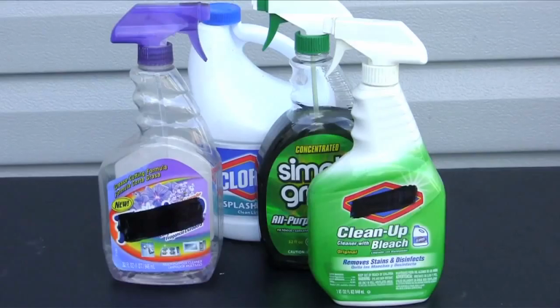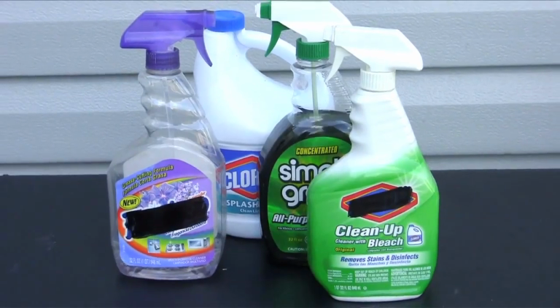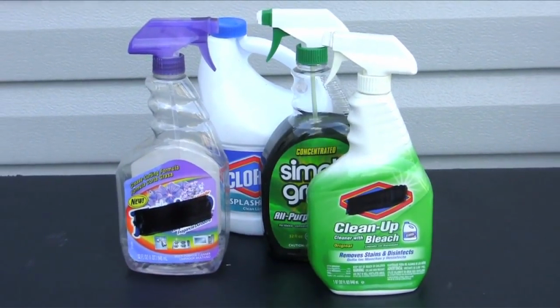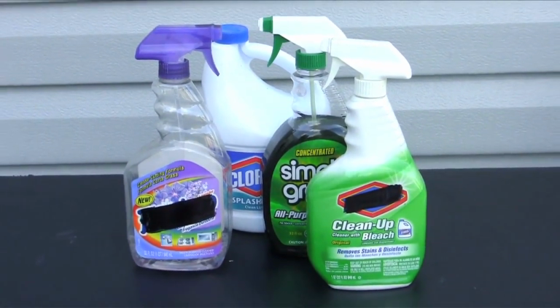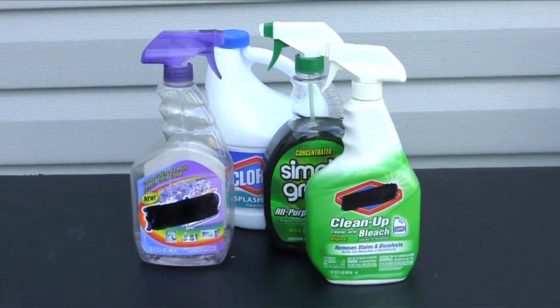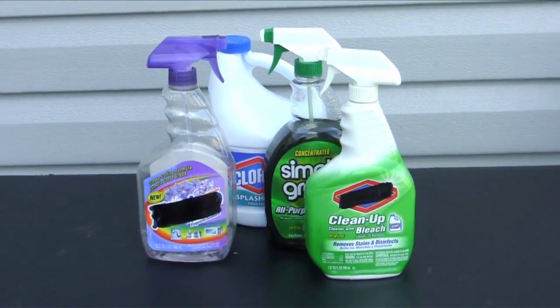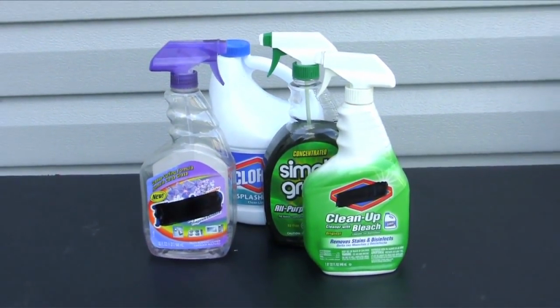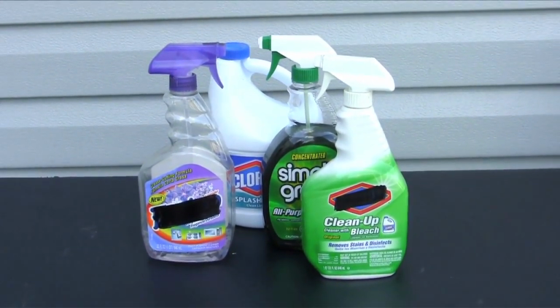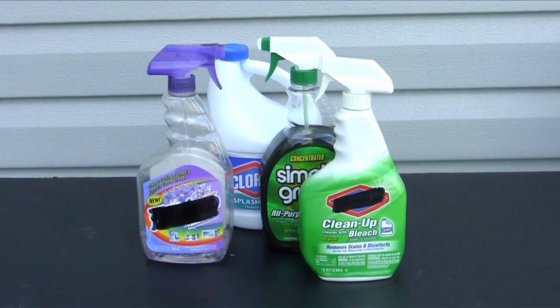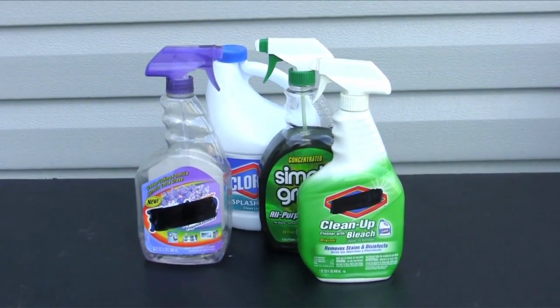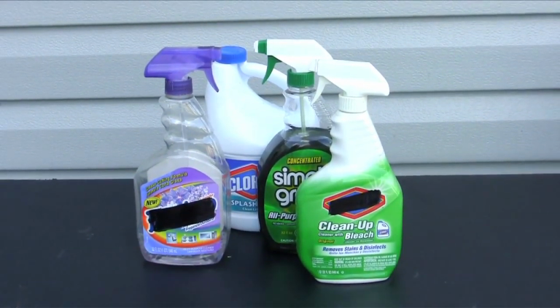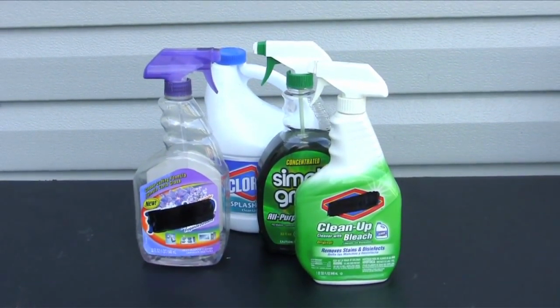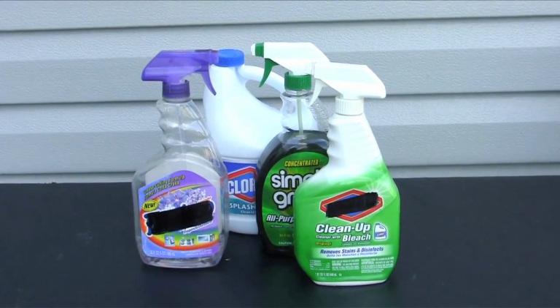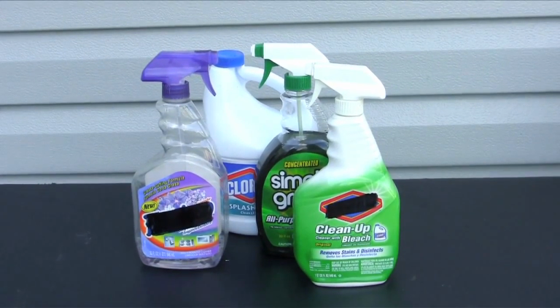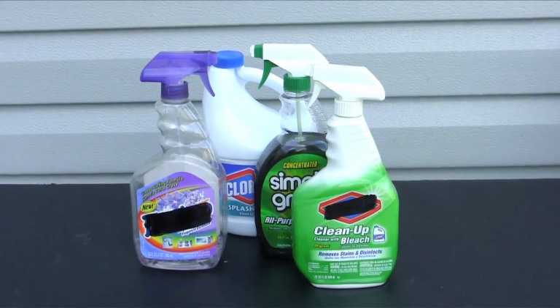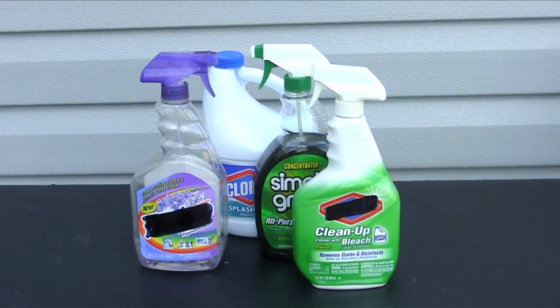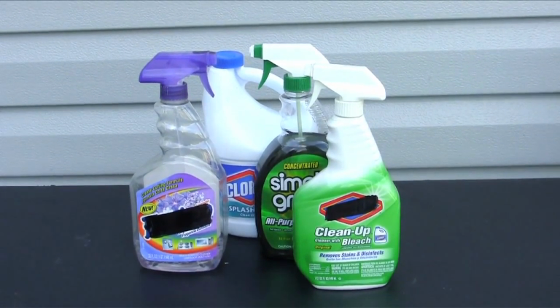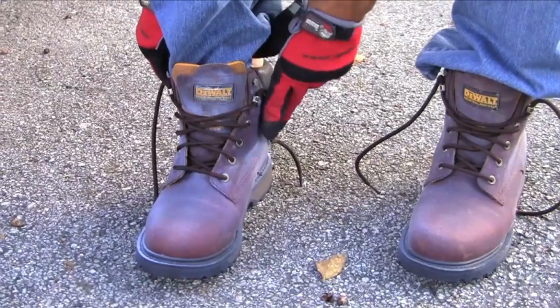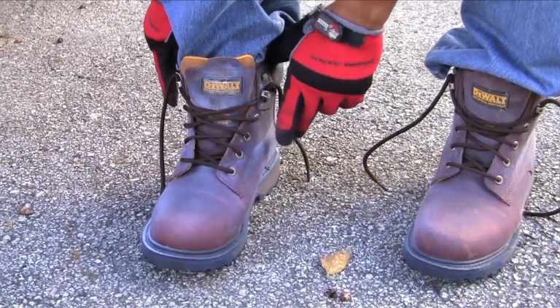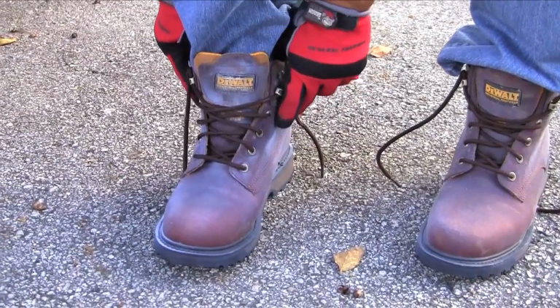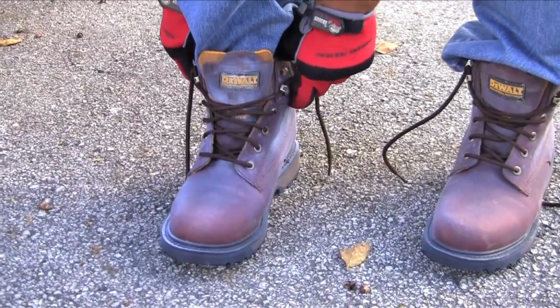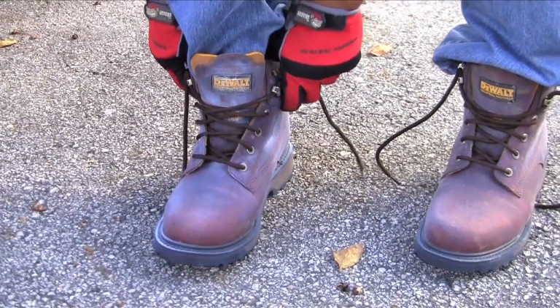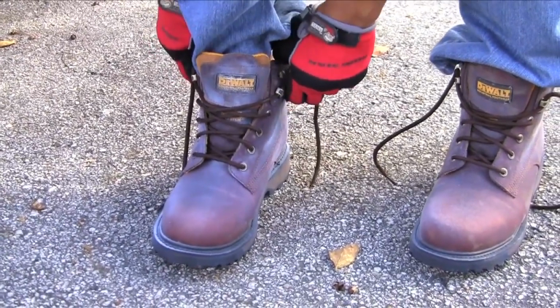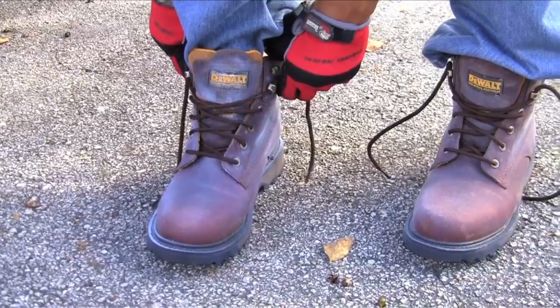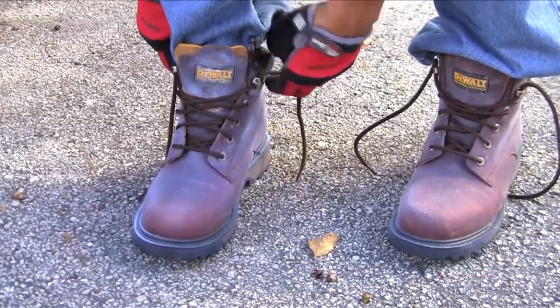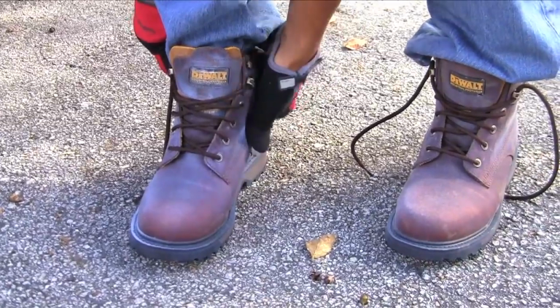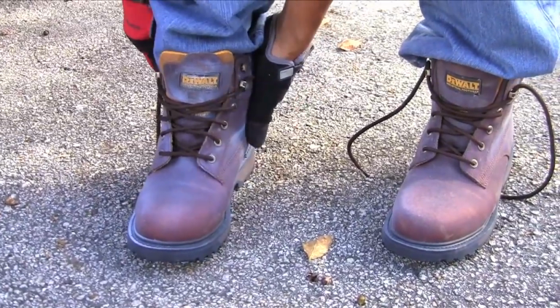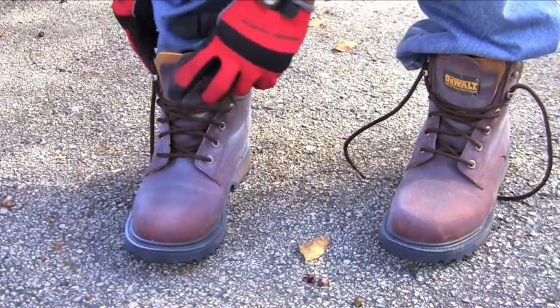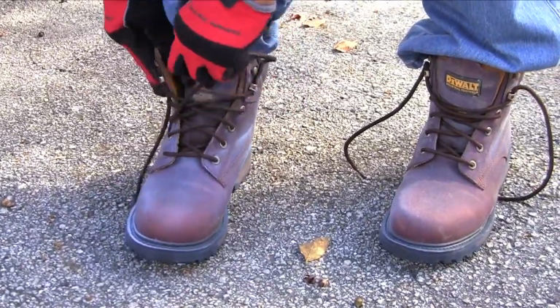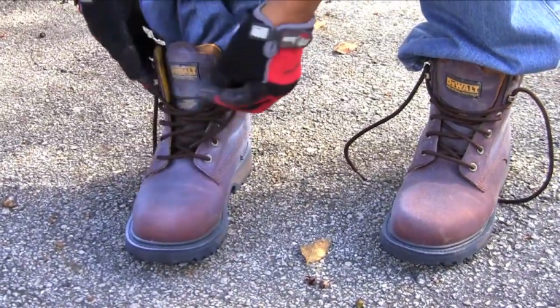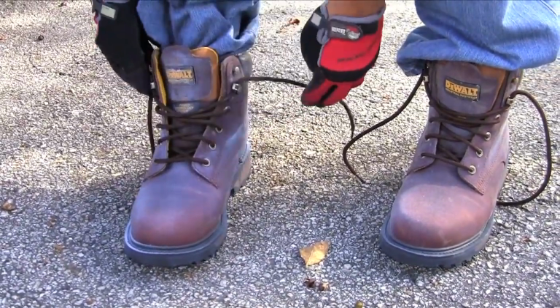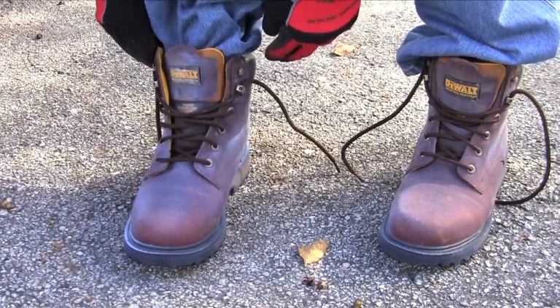The surface will fail if treated with detergents, soap, solvents, or high-pressure water, so avoid contact with these materials. Also, excessive handling, especially with bare hands, can cause a reduction in performance, as can severe abrasion.